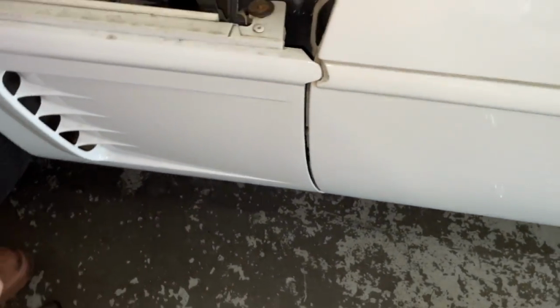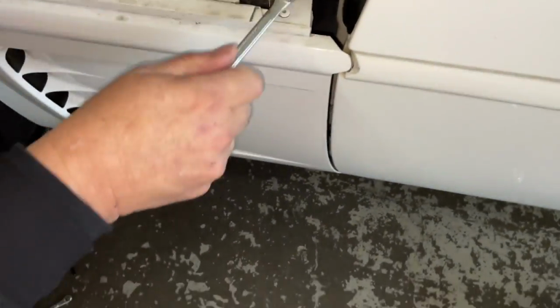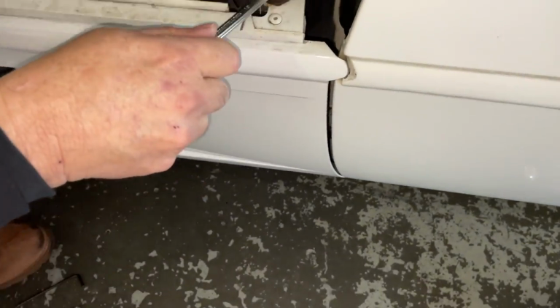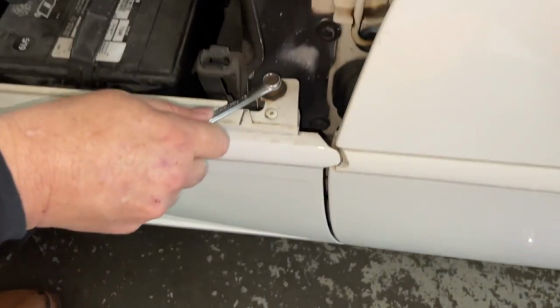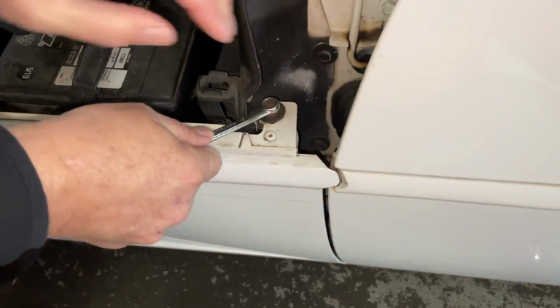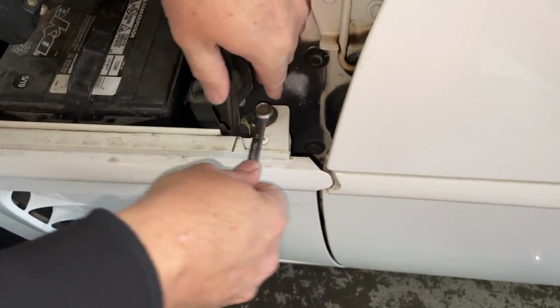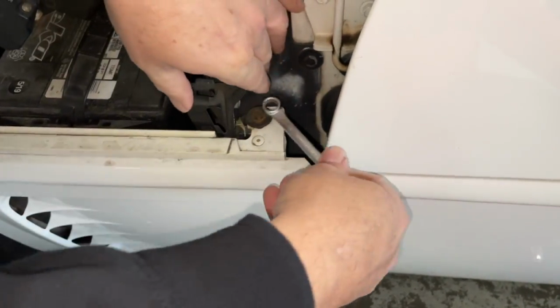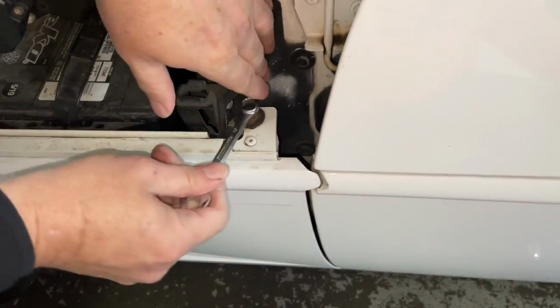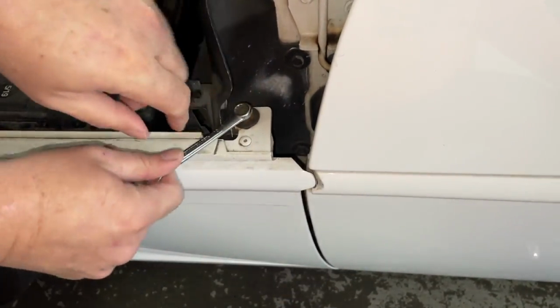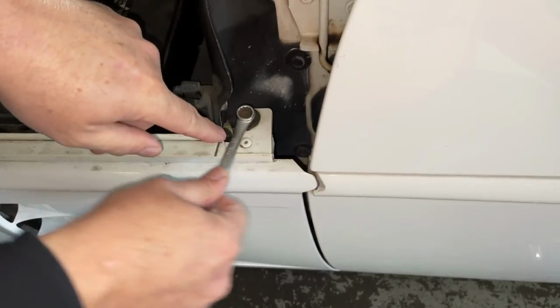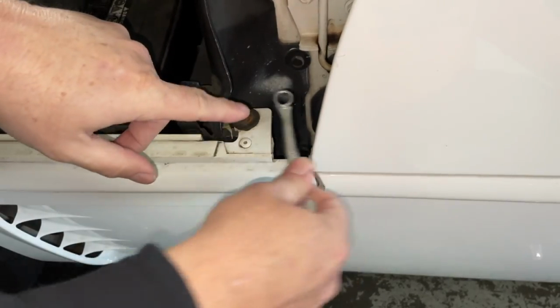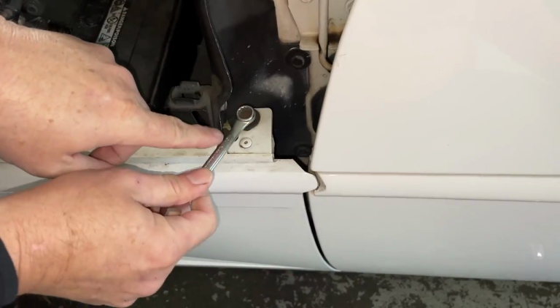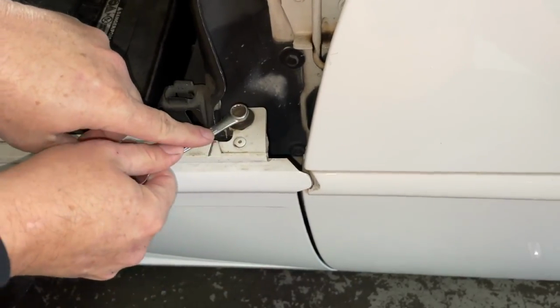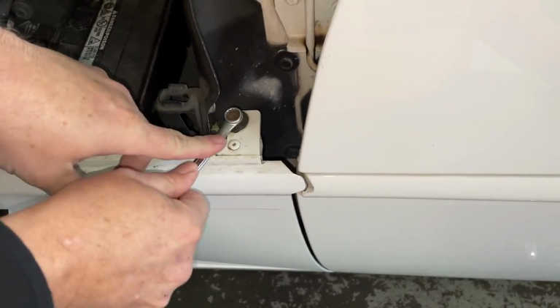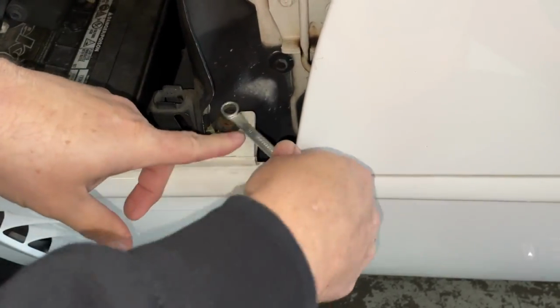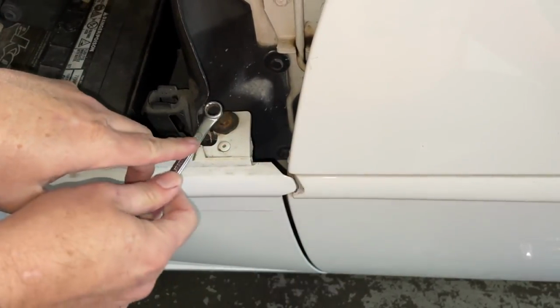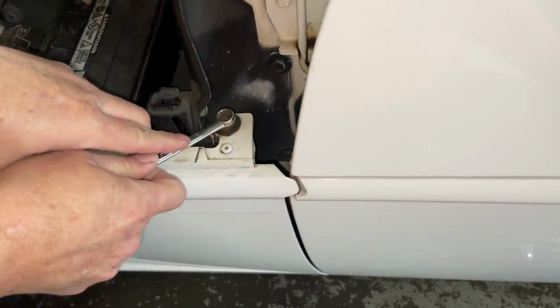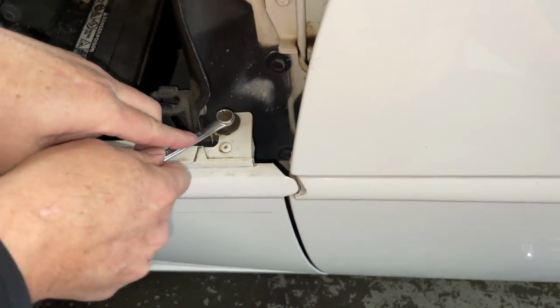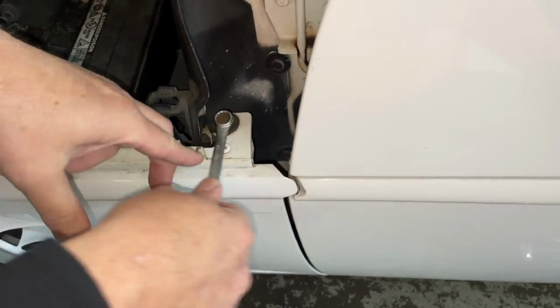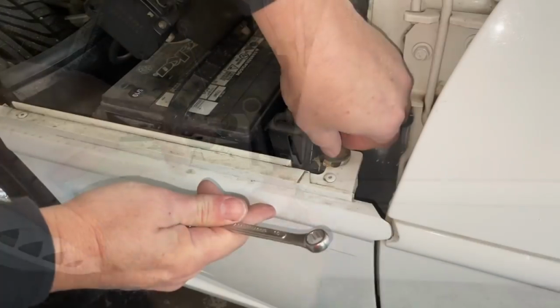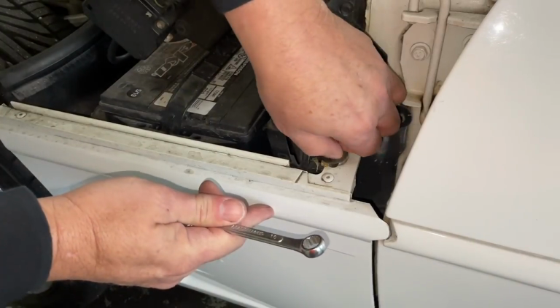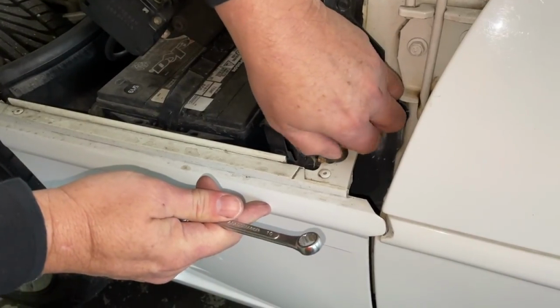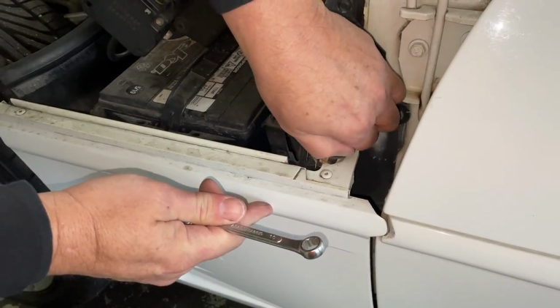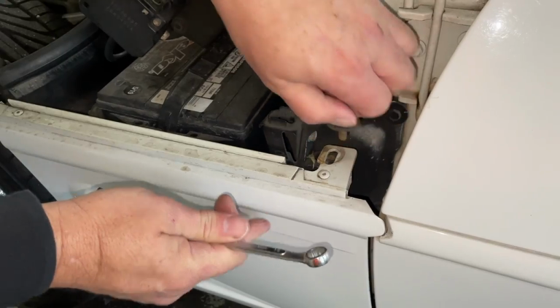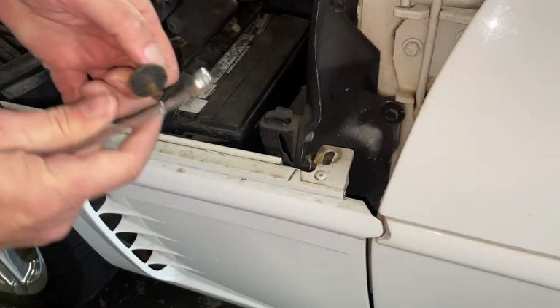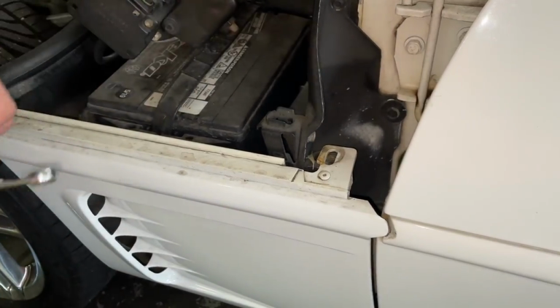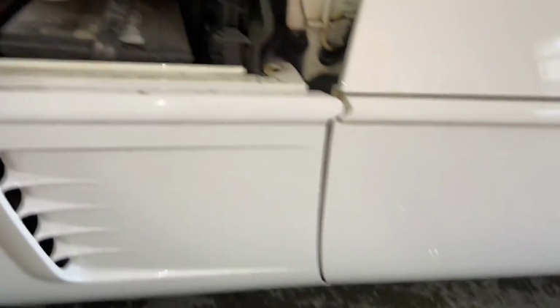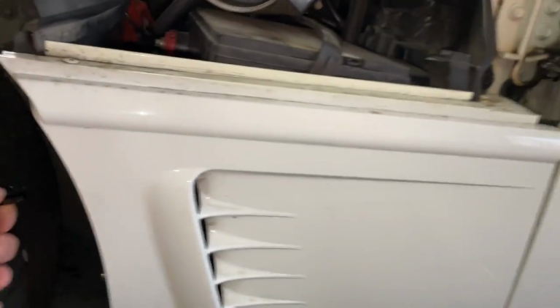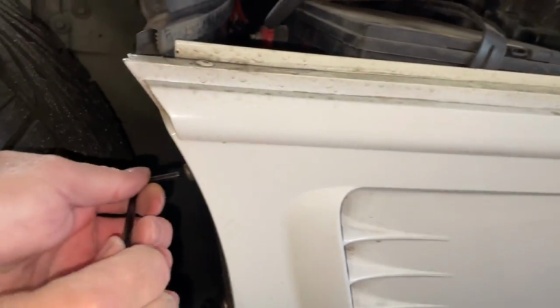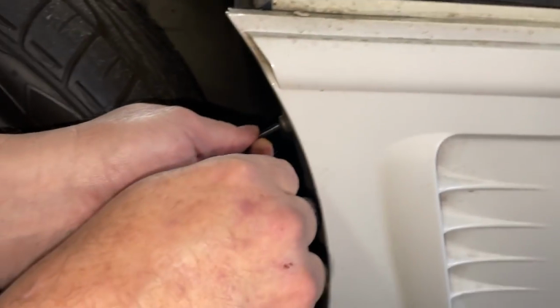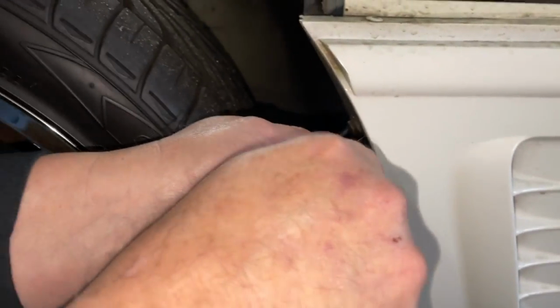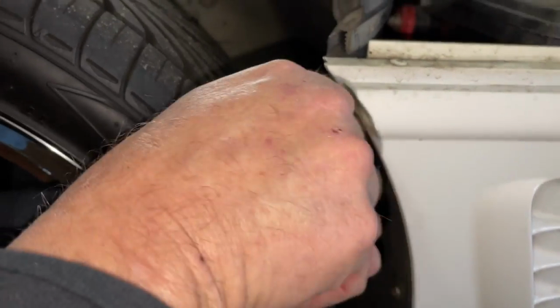Let's start with this one right here. I'm gonna loosen these over here and take these out.